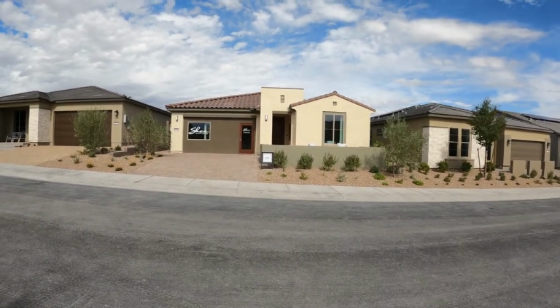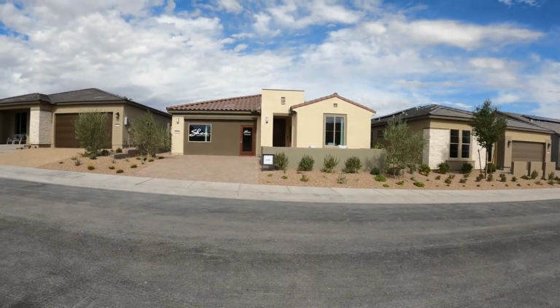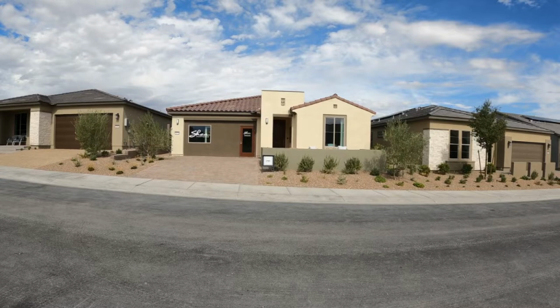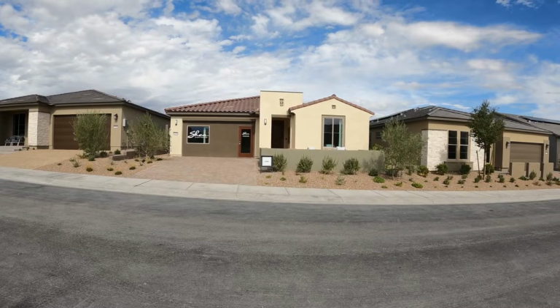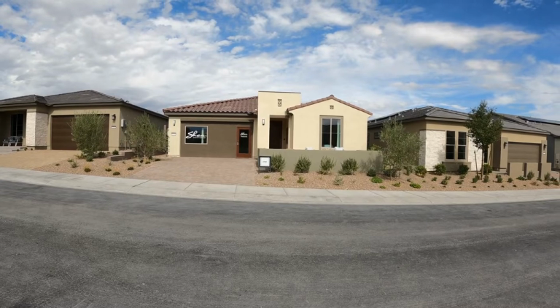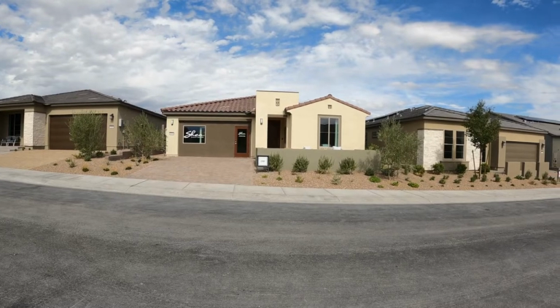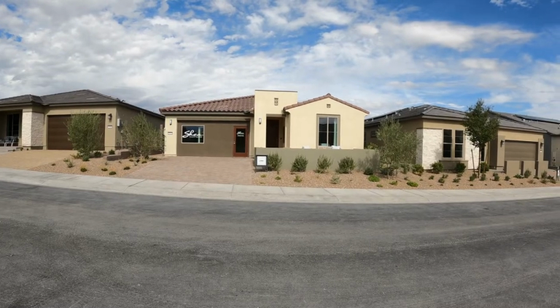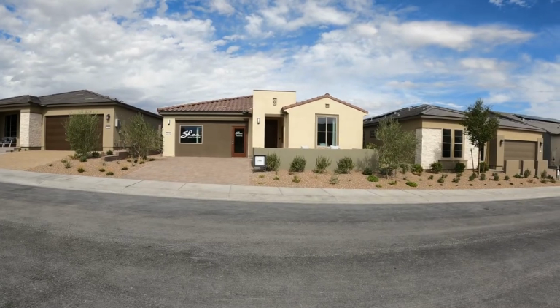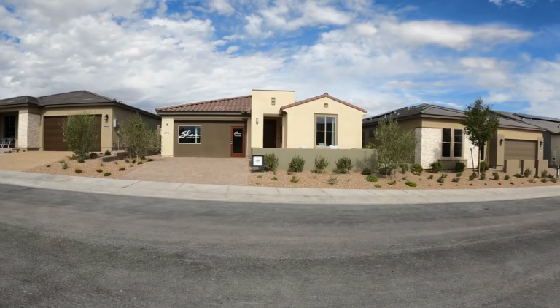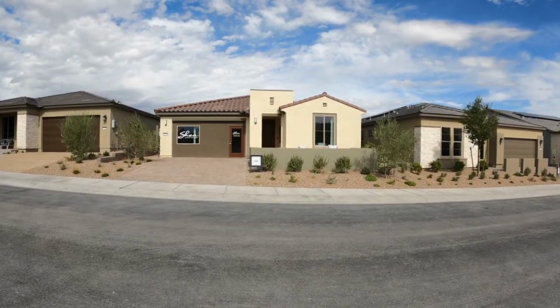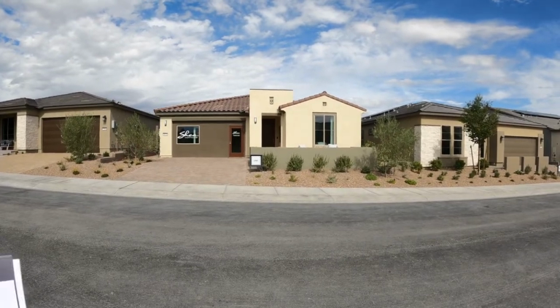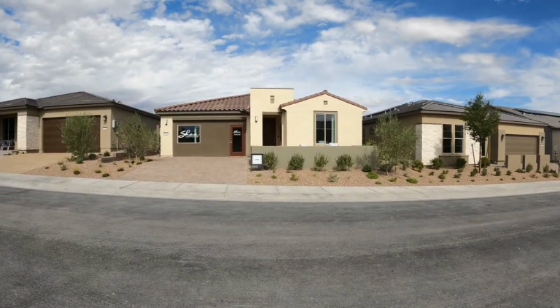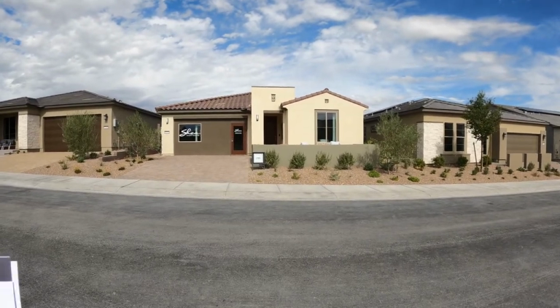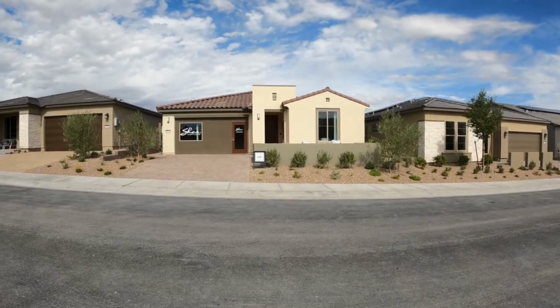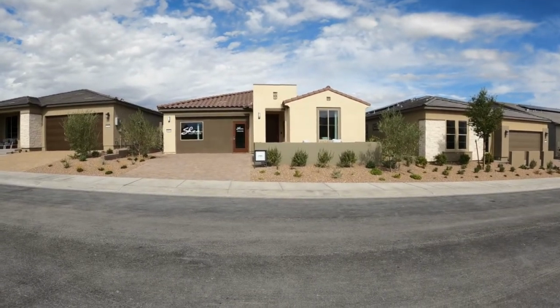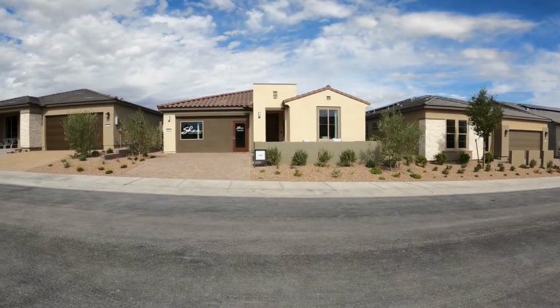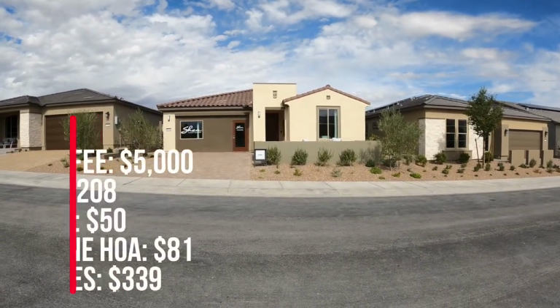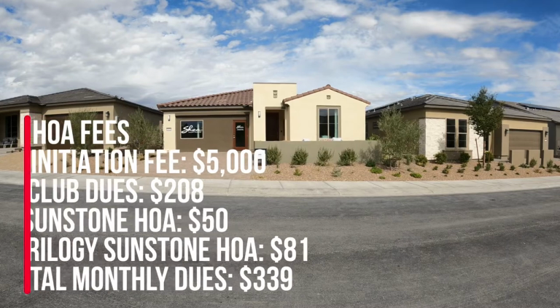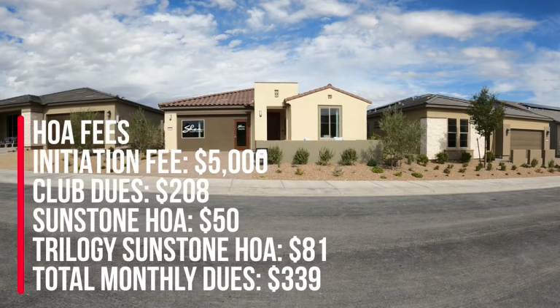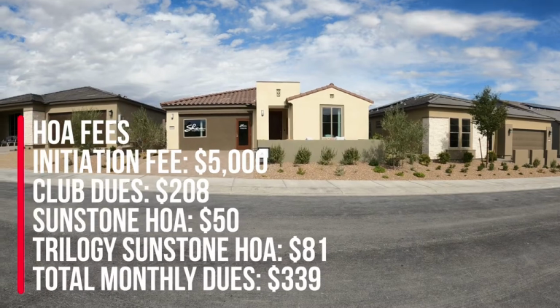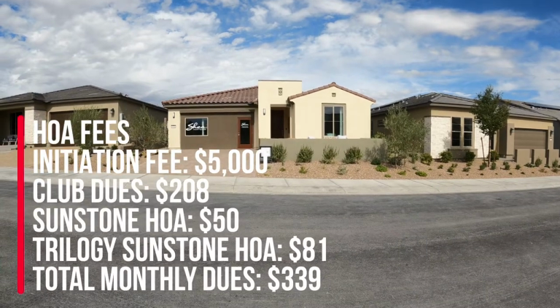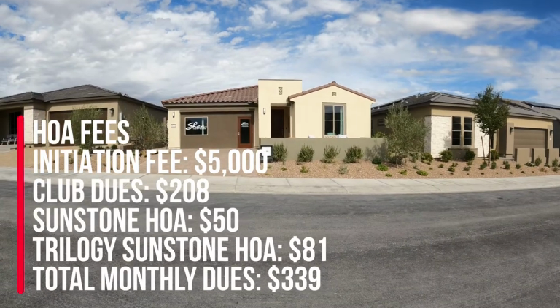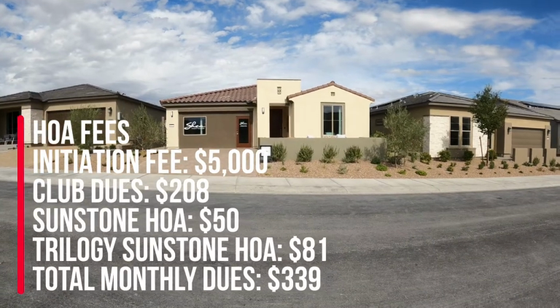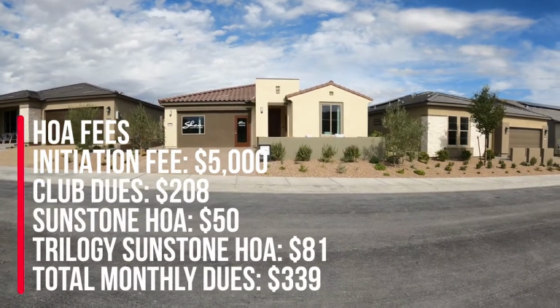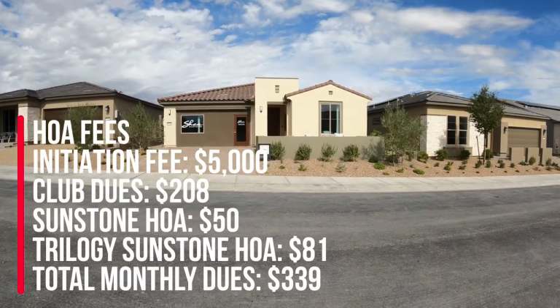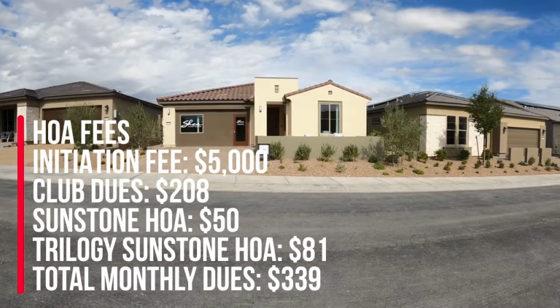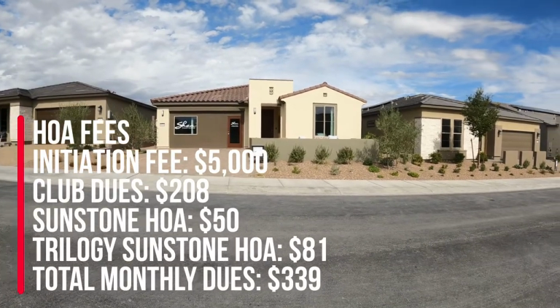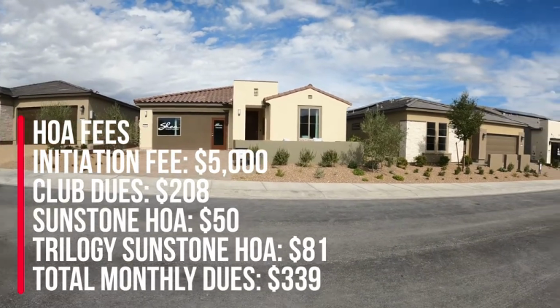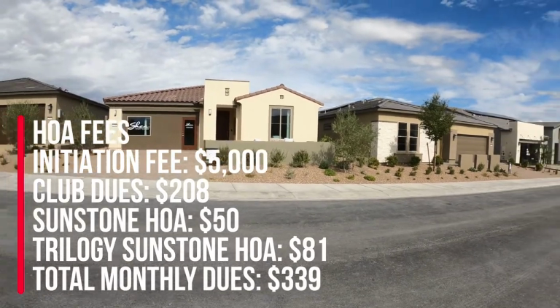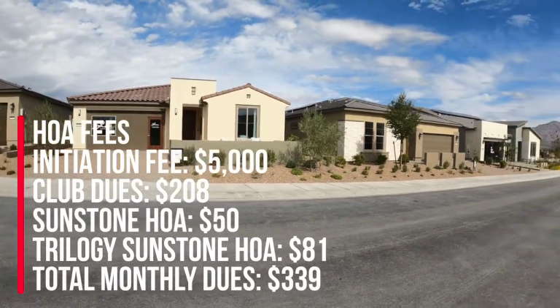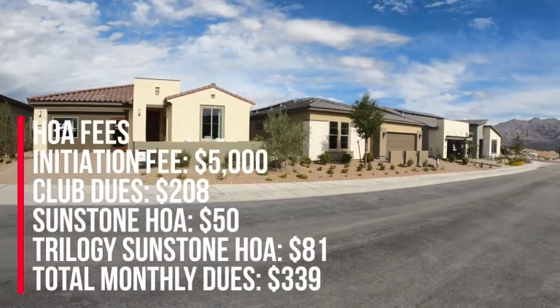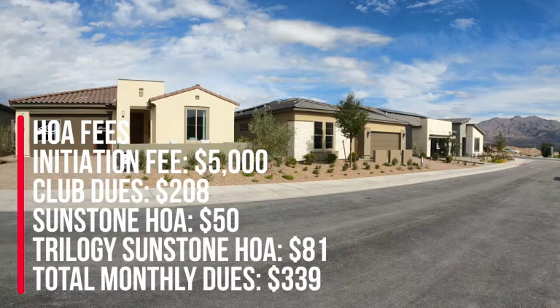There are going to be 933 homes in this community. The HOA is going to be $50 for Sunstone and $81 for Trilogy, and it's going to be a staff-gated community.